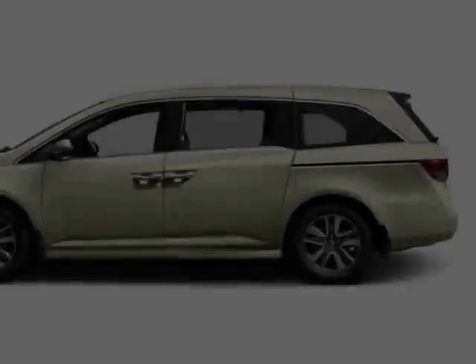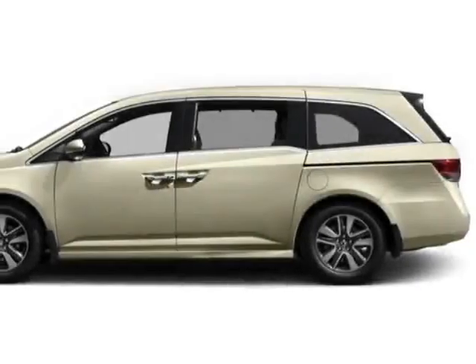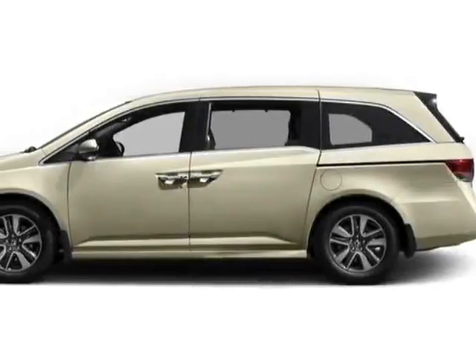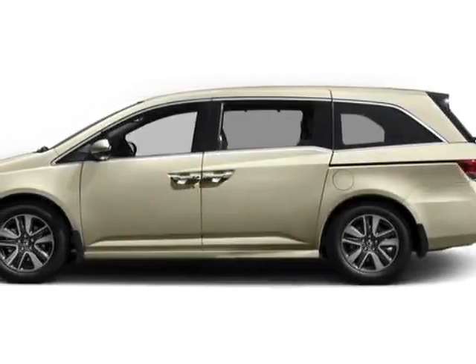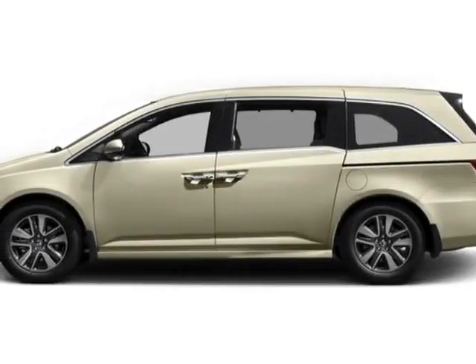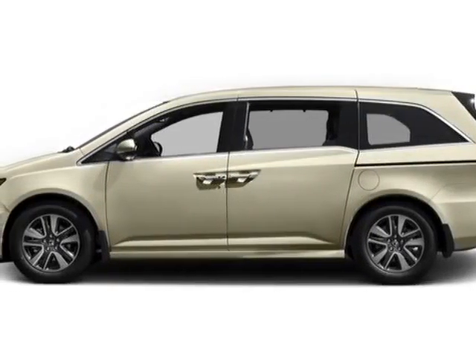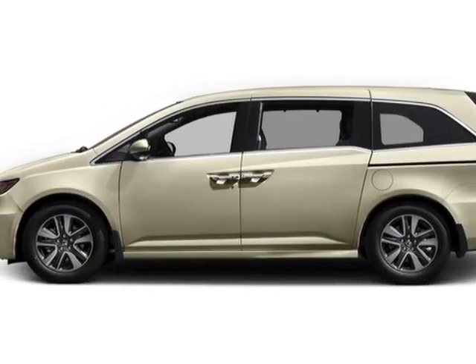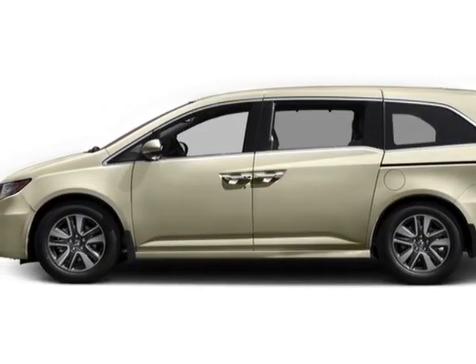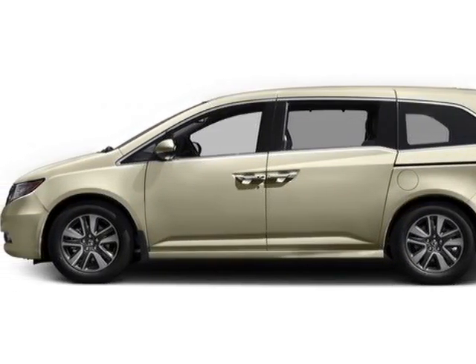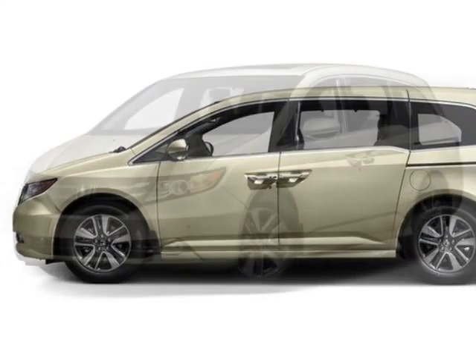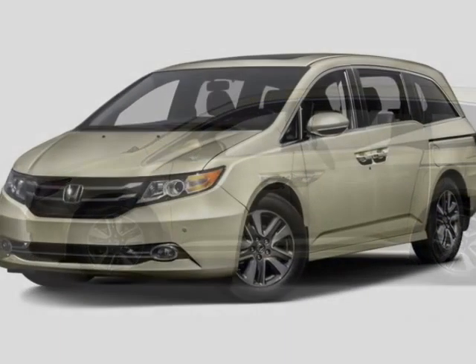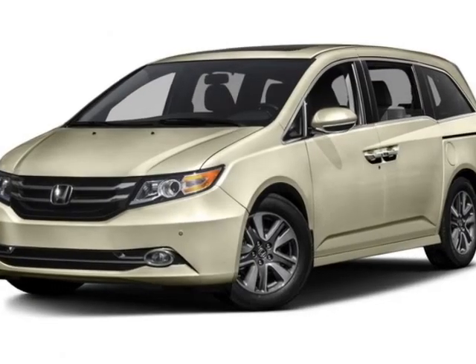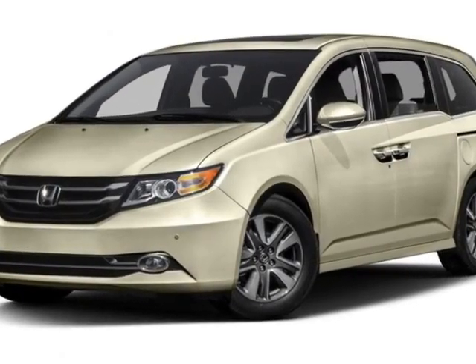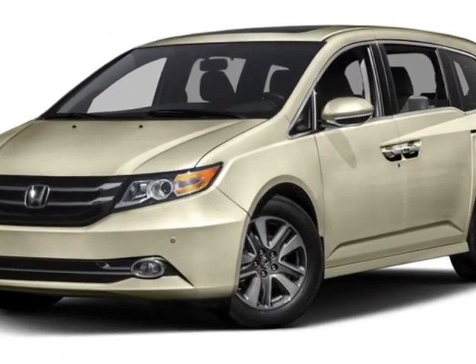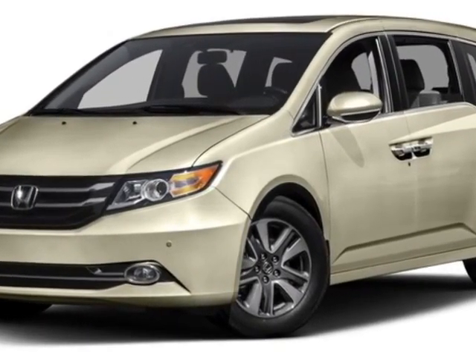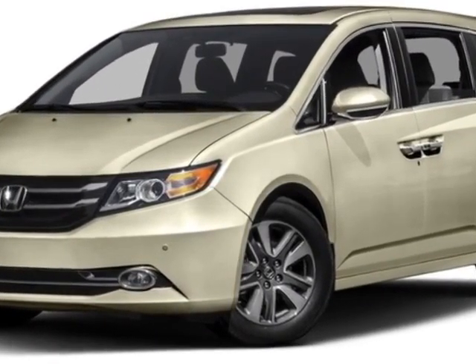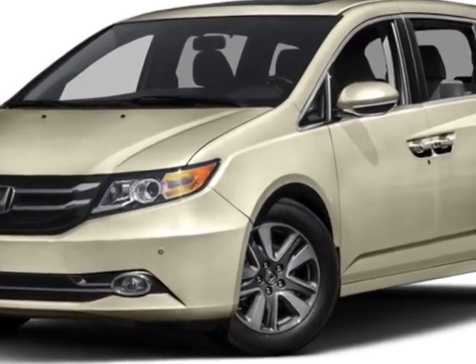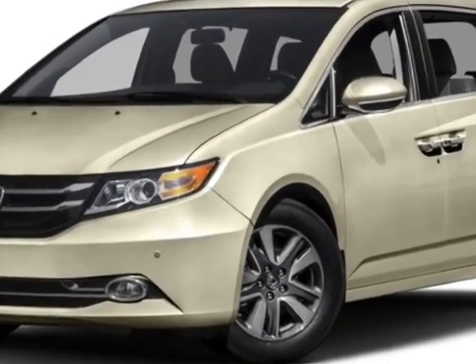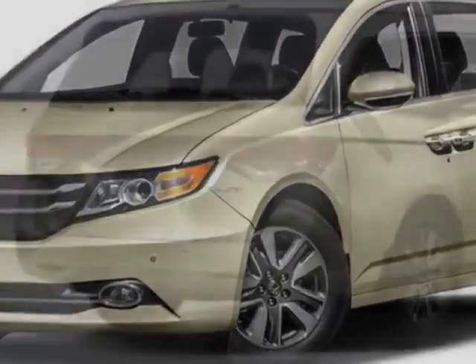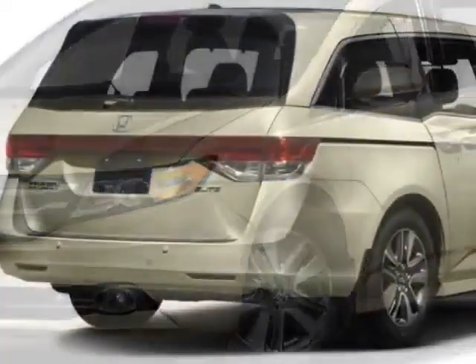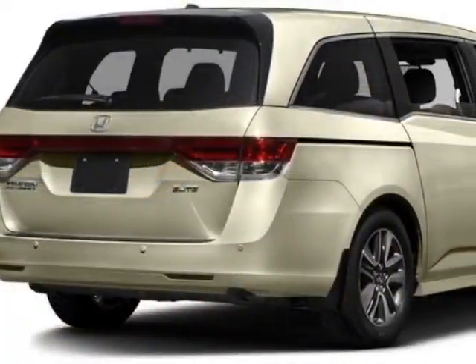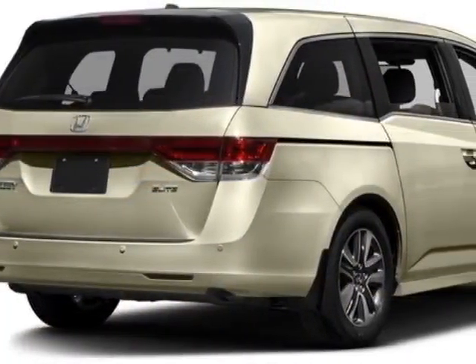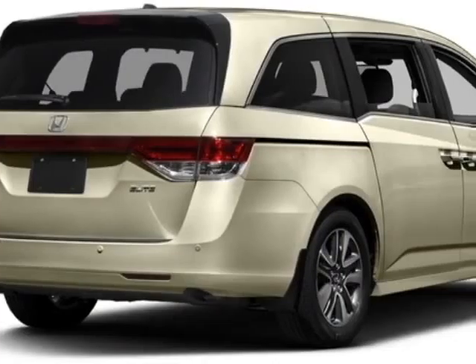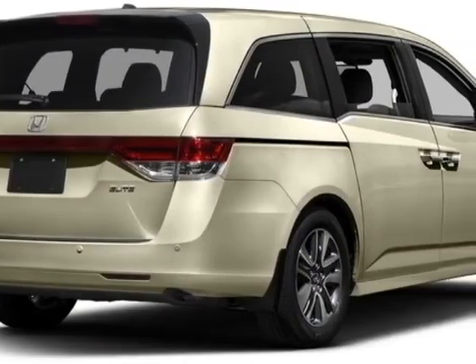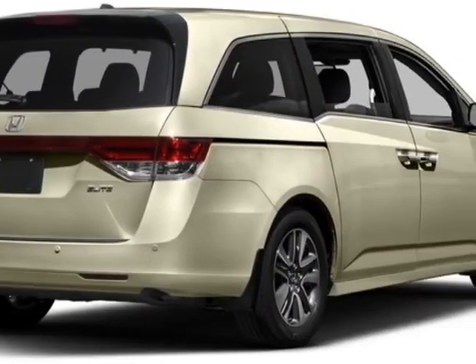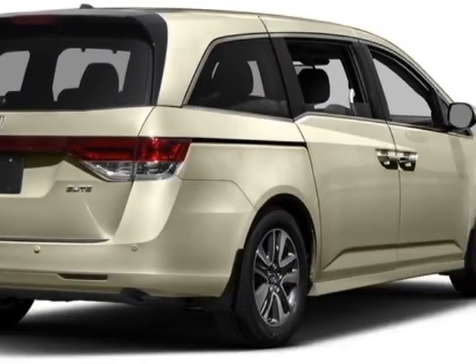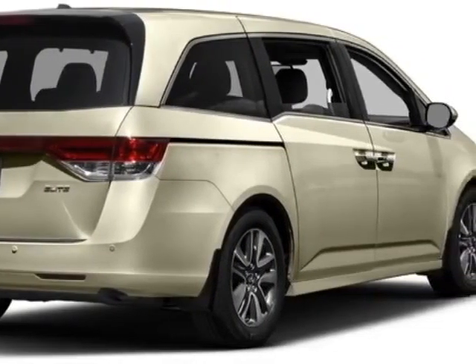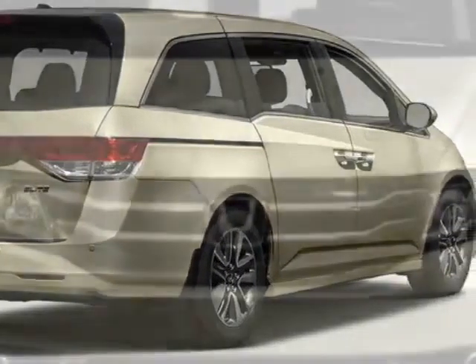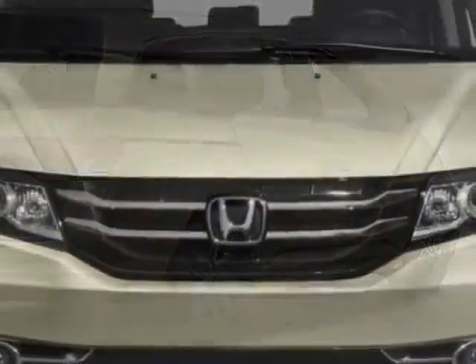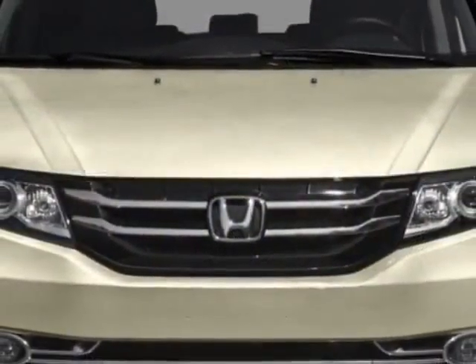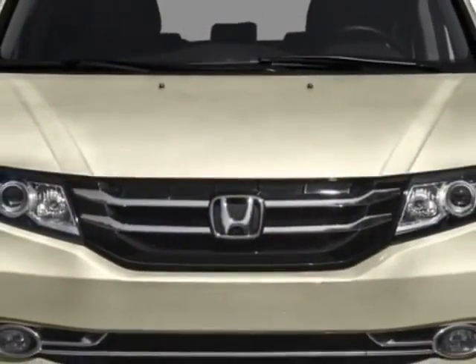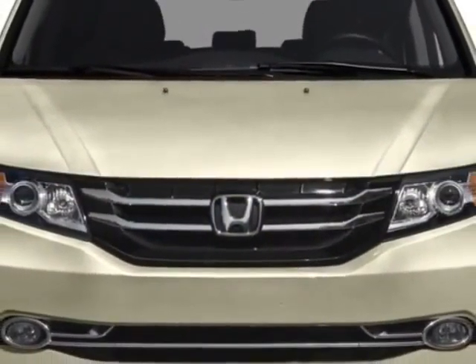Check out this new 2016 Honda Odyssey. For your protection, this vehicle has a full factory warranty. This Odyssey boasts a 3.5-liter engine and has a 6-speed automatic transmission.